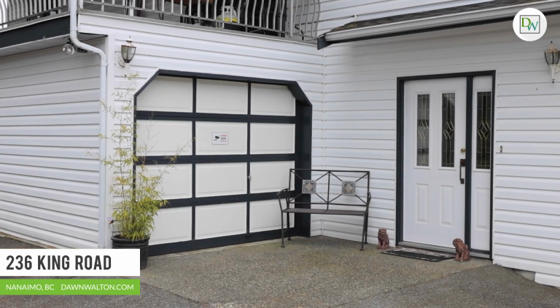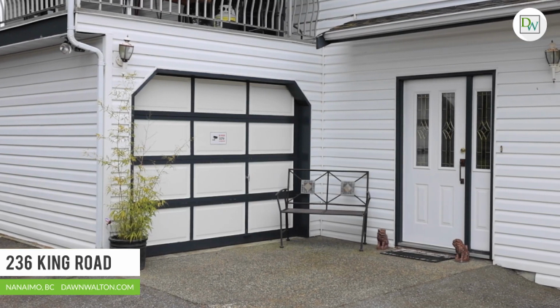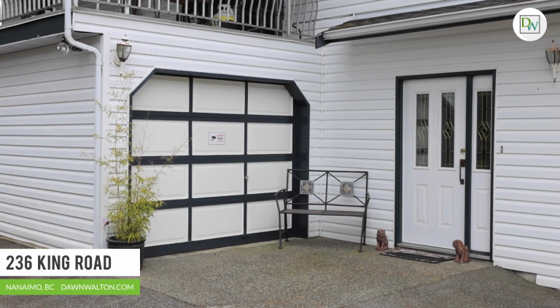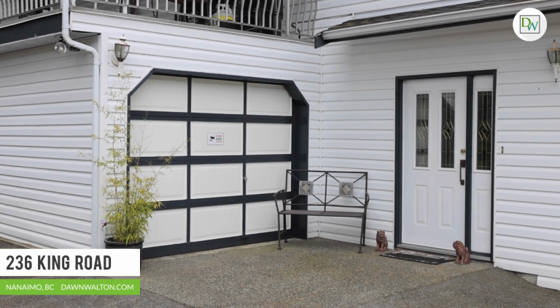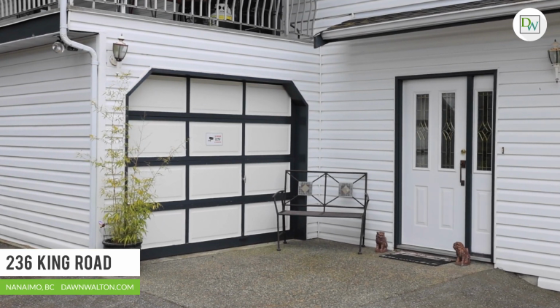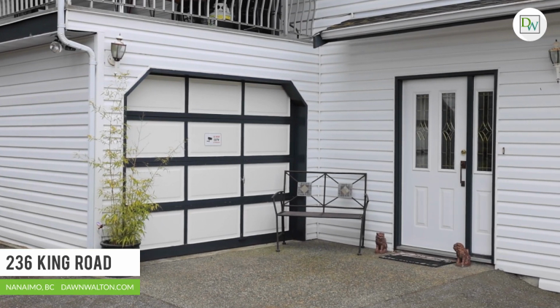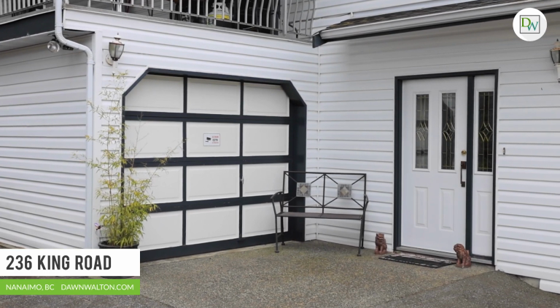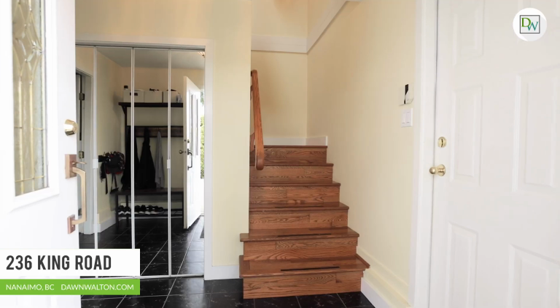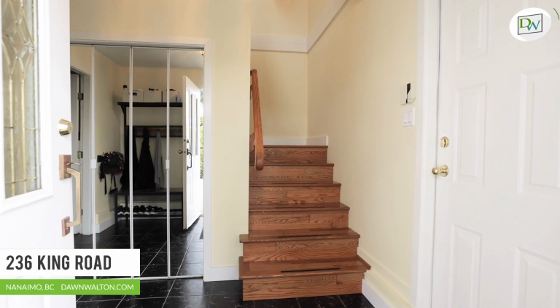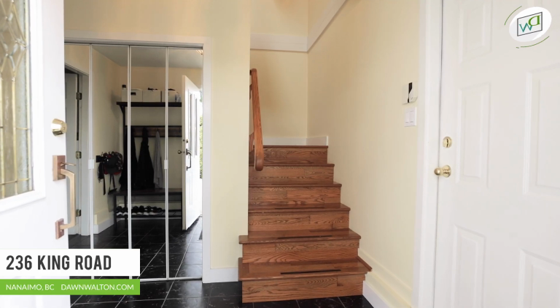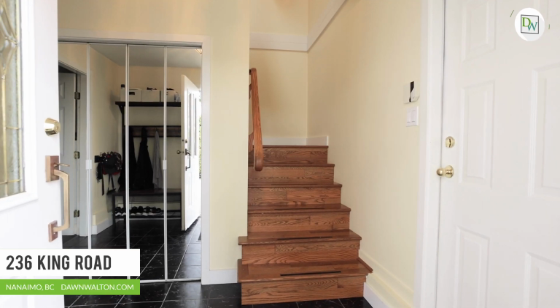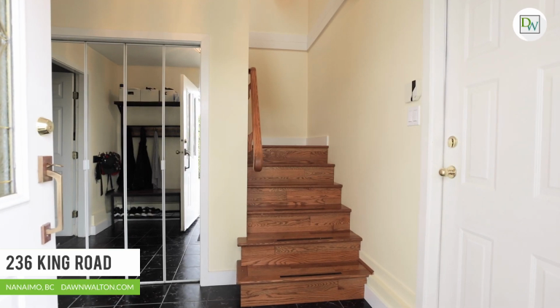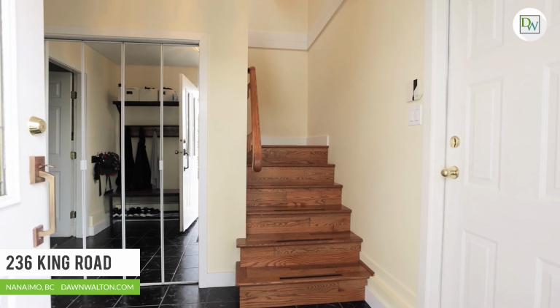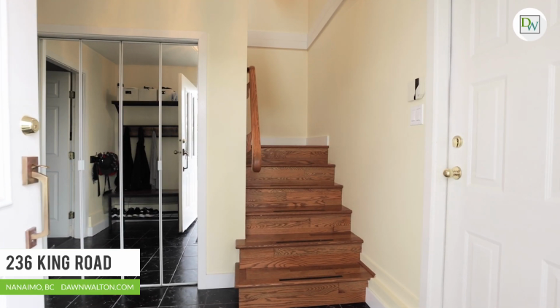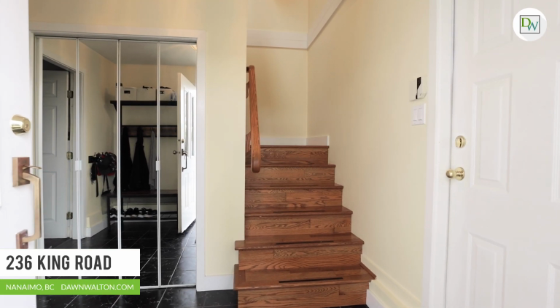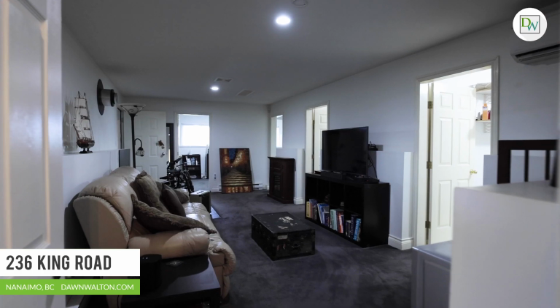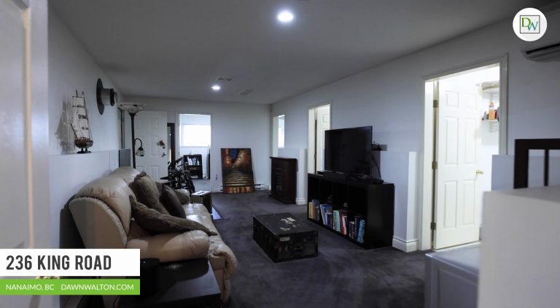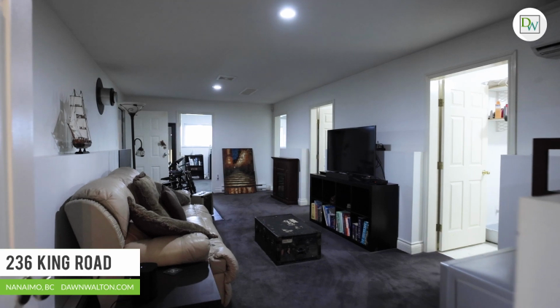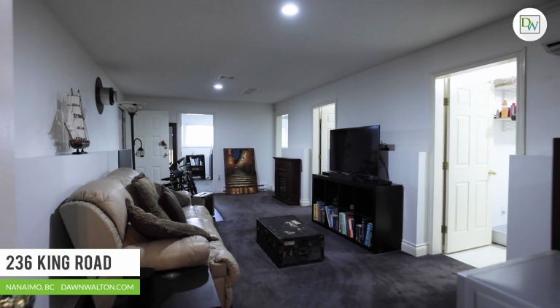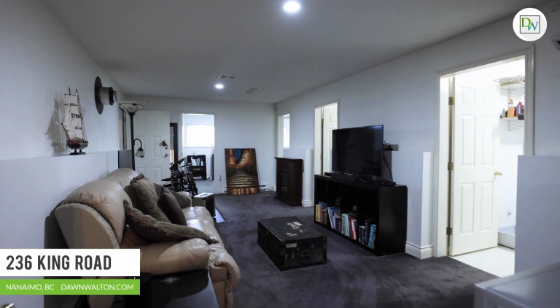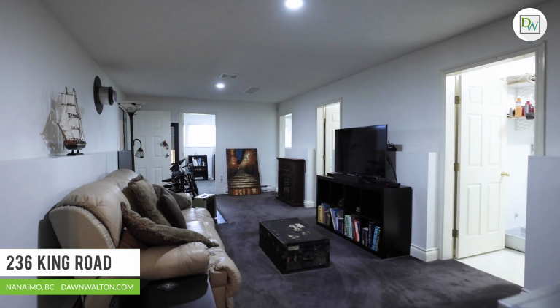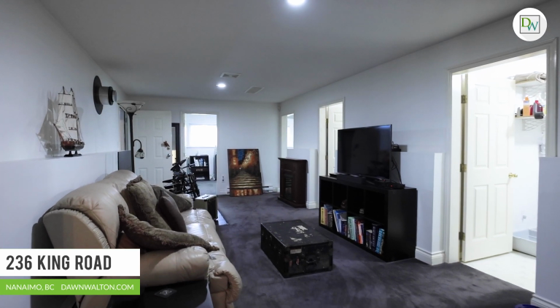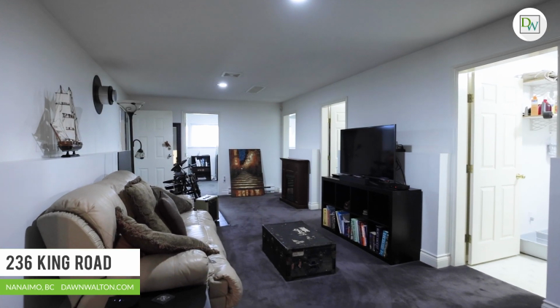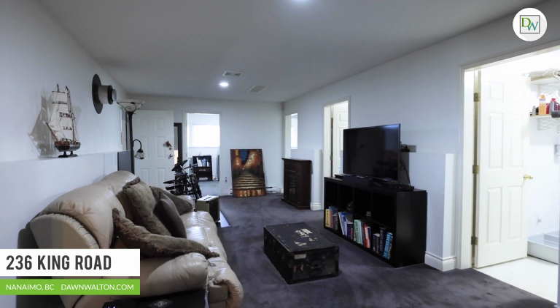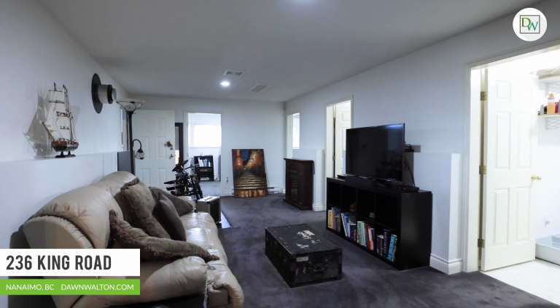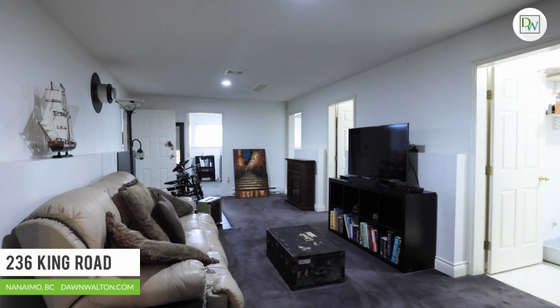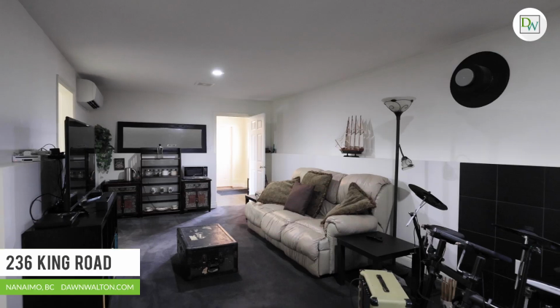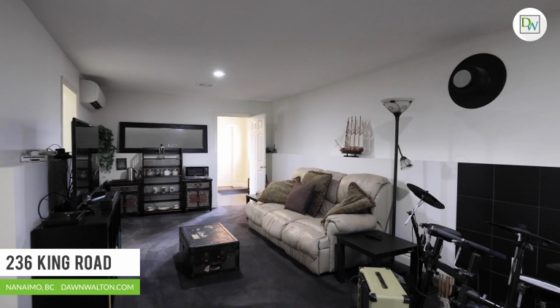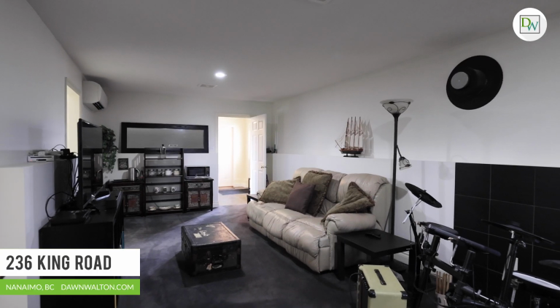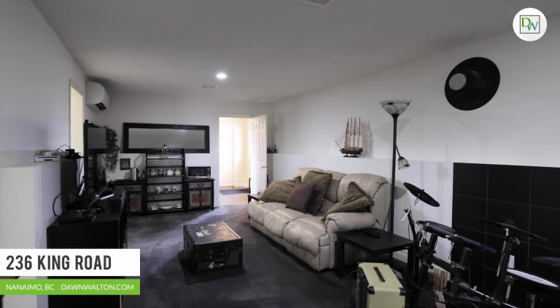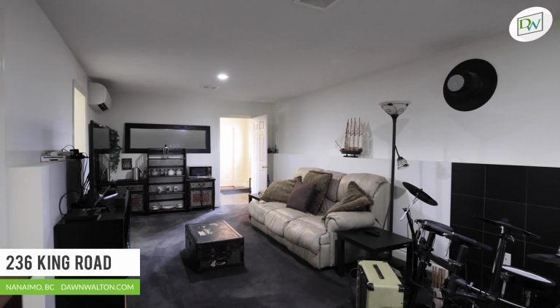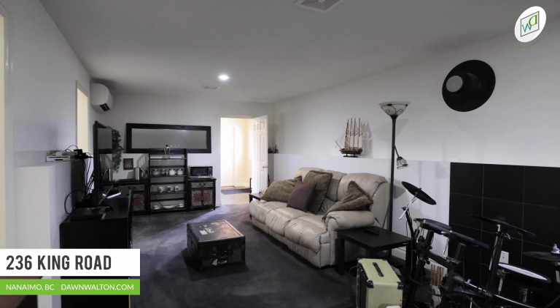Spread over two storeys and taking advantage of the views from almost every angle, you will enjoy wide open spaces, large rooms and massive decks.